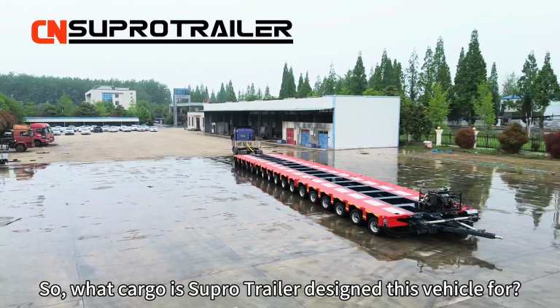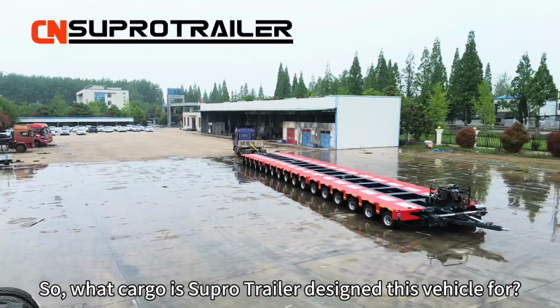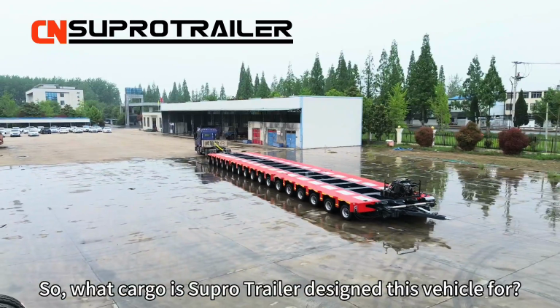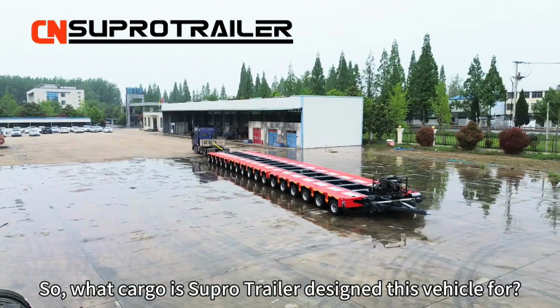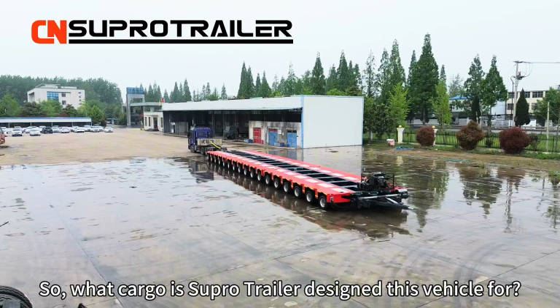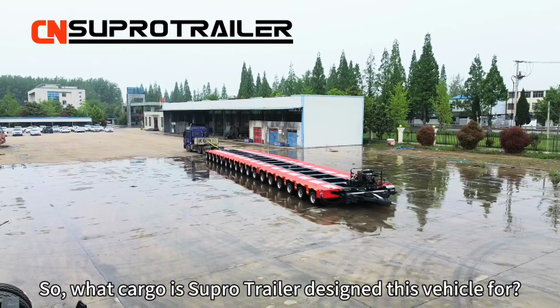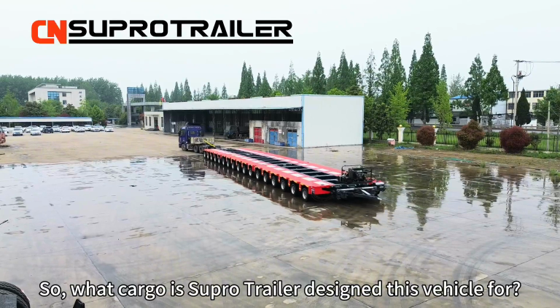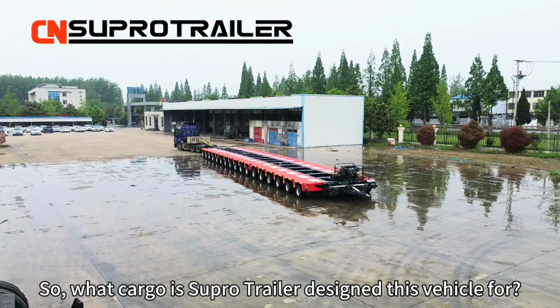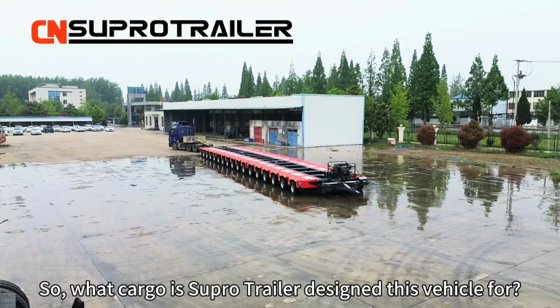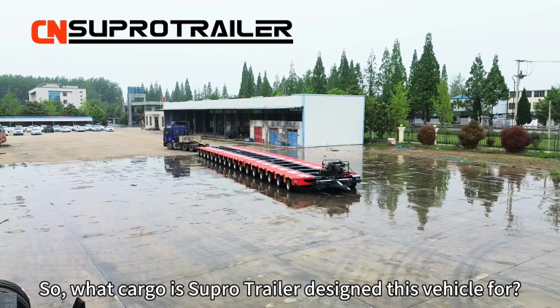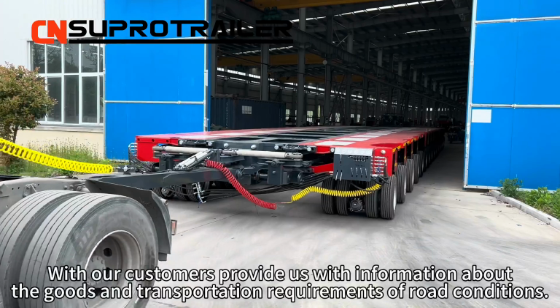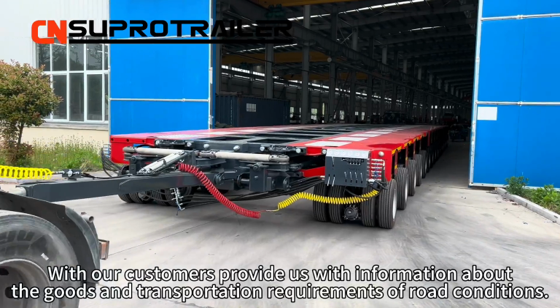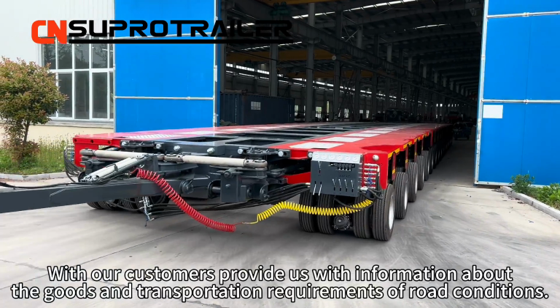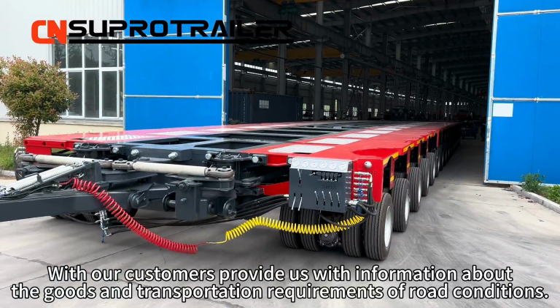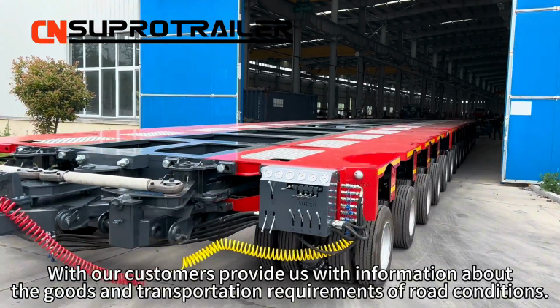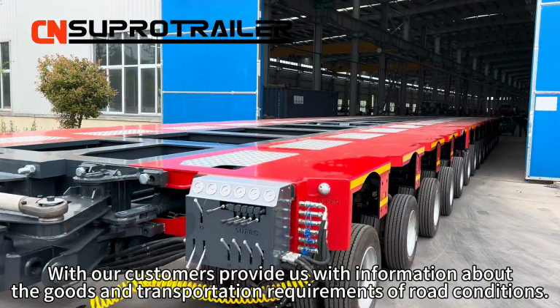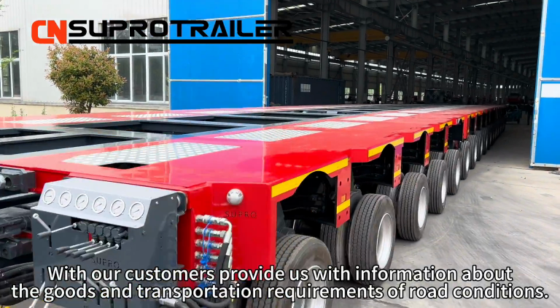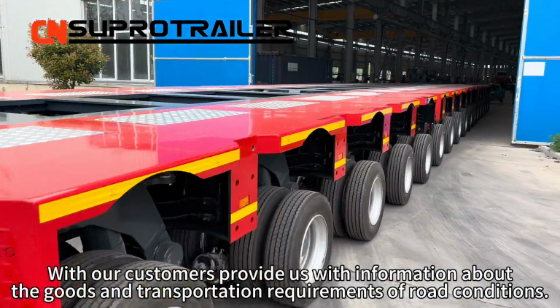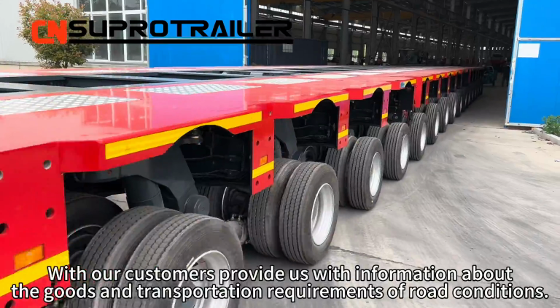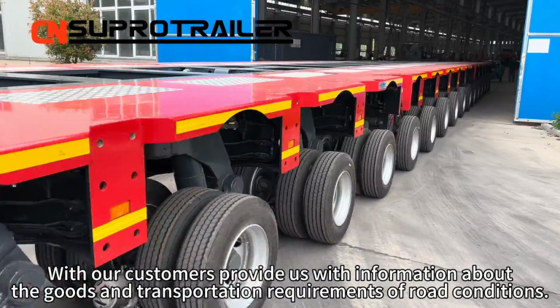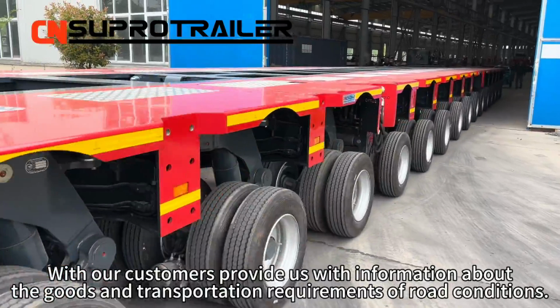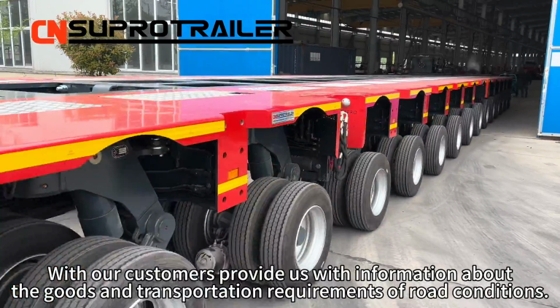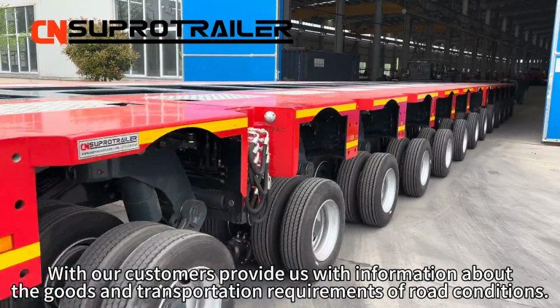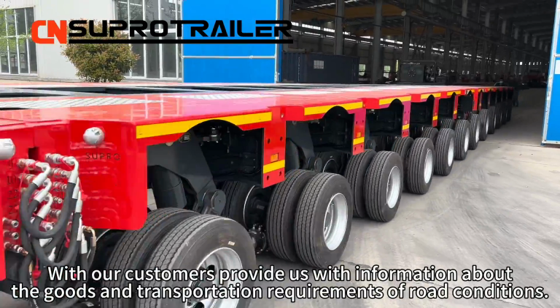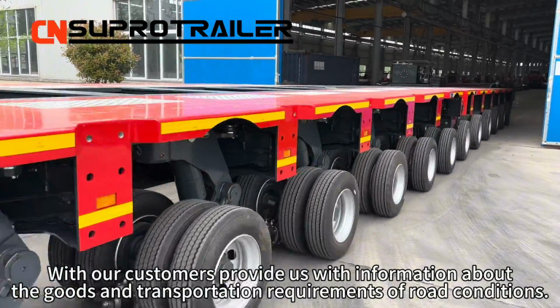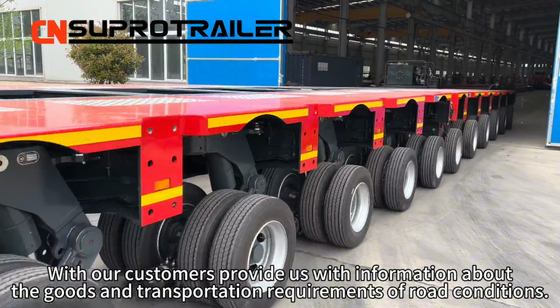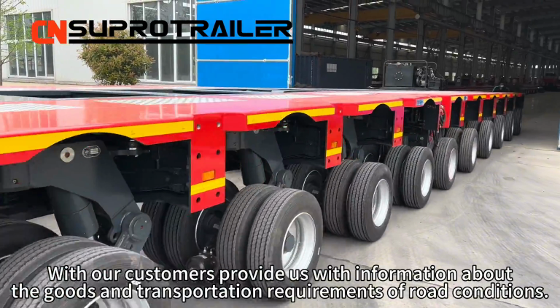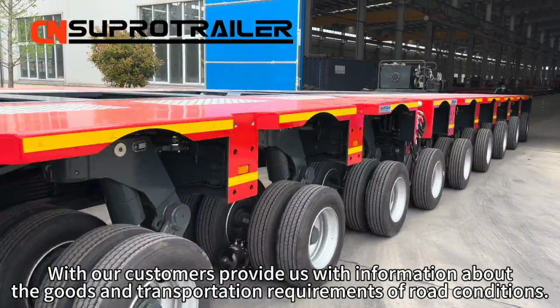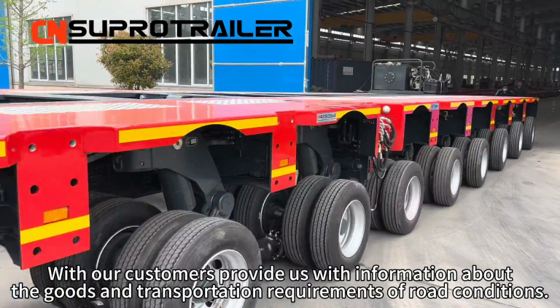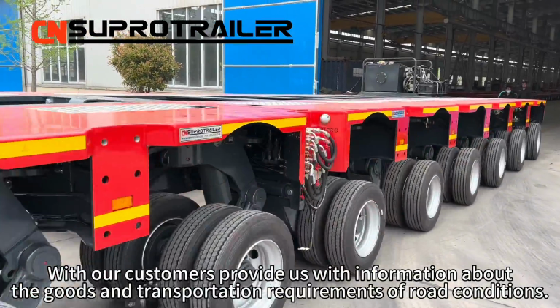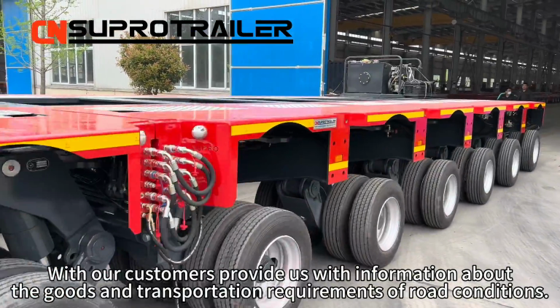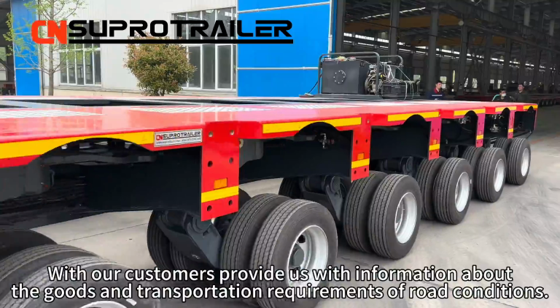What cargo is SuperTrailer designed this vehicle for? Our customers provided us with information about the goods and transportation requirements of the road conditions.